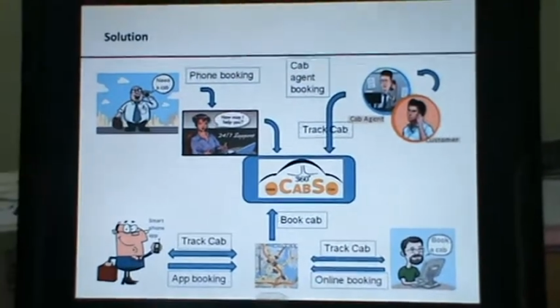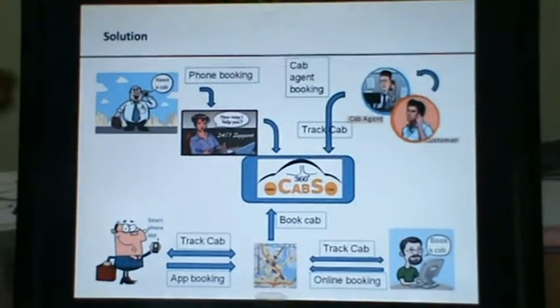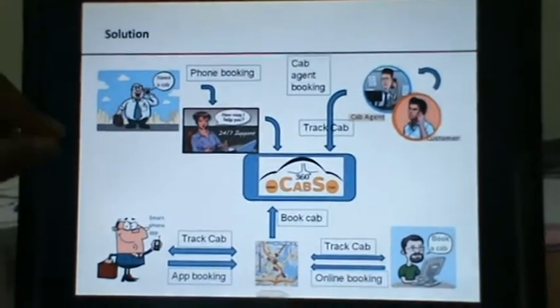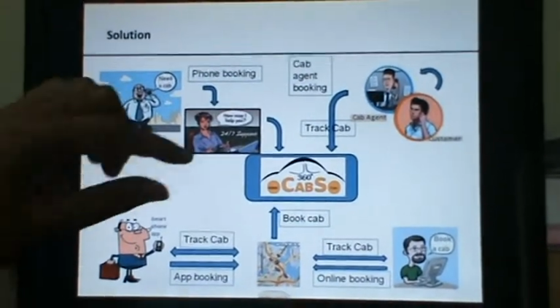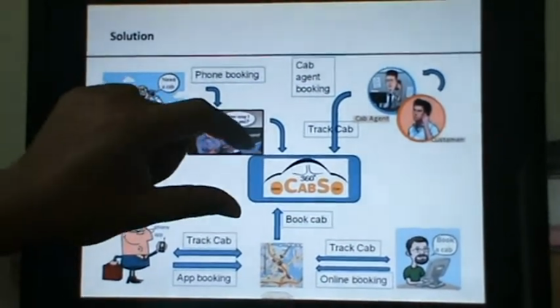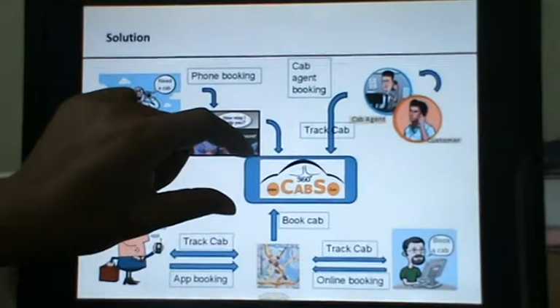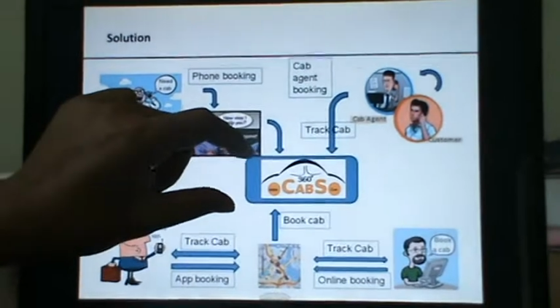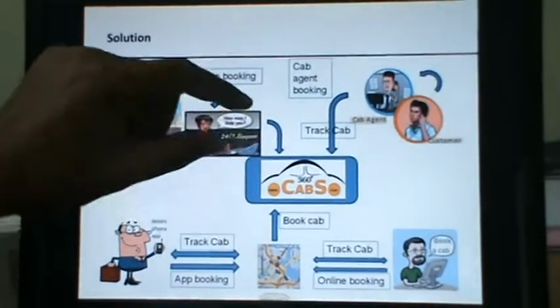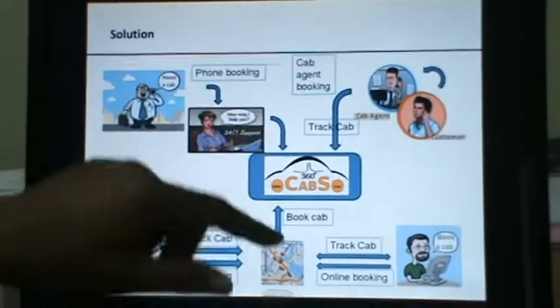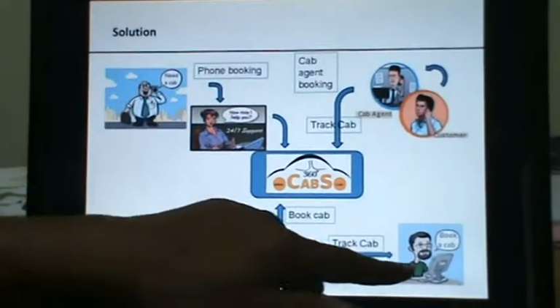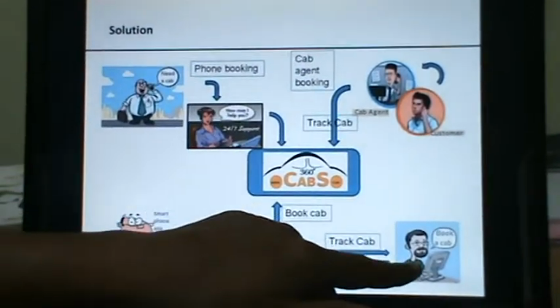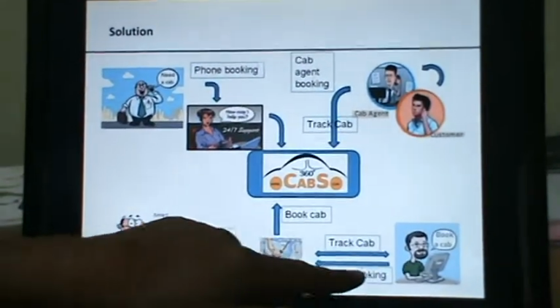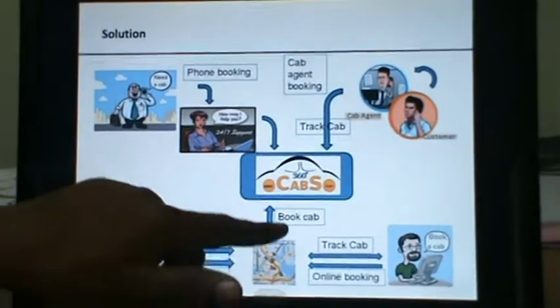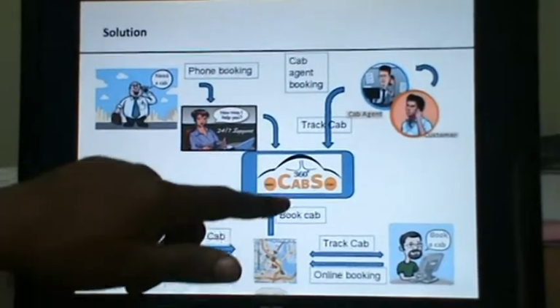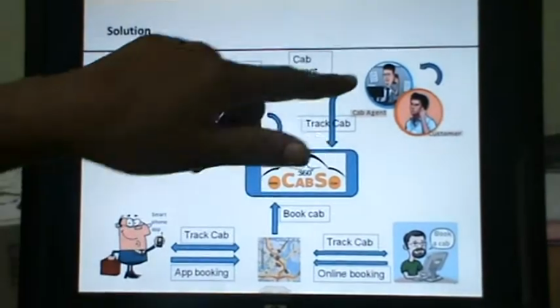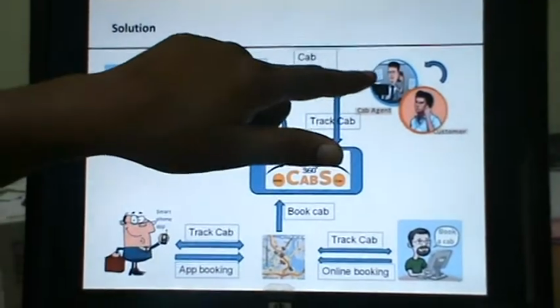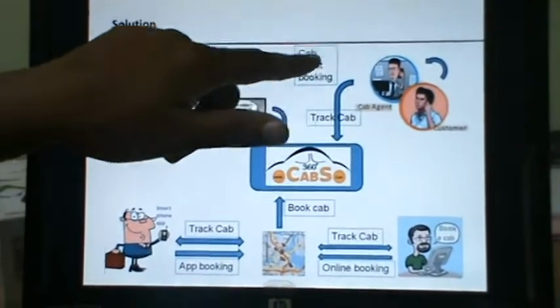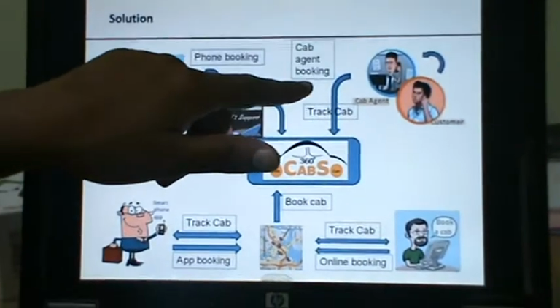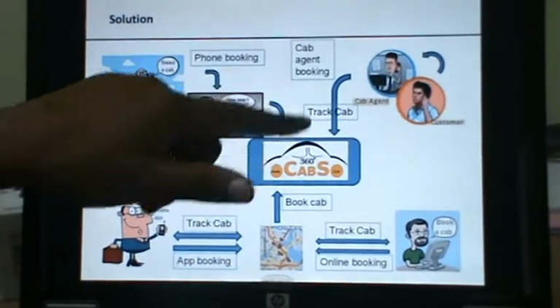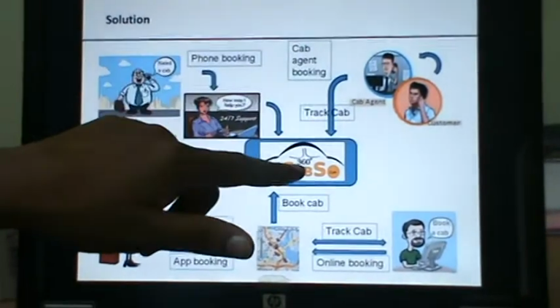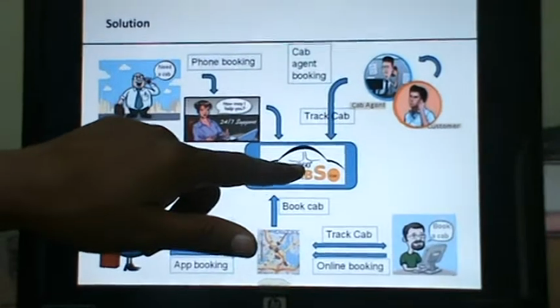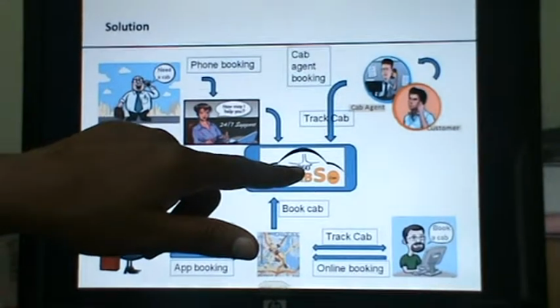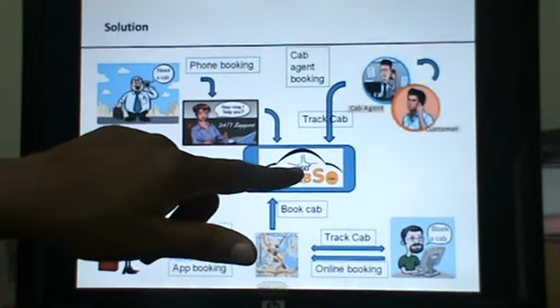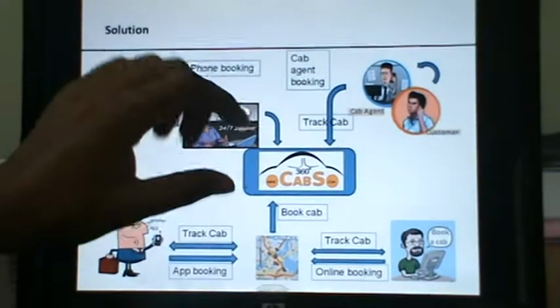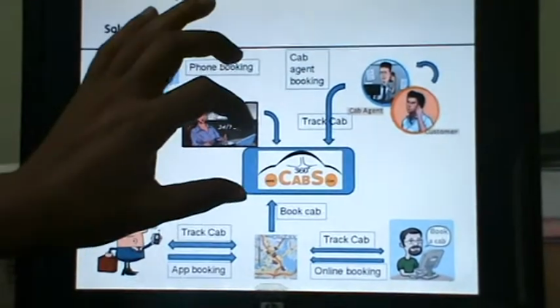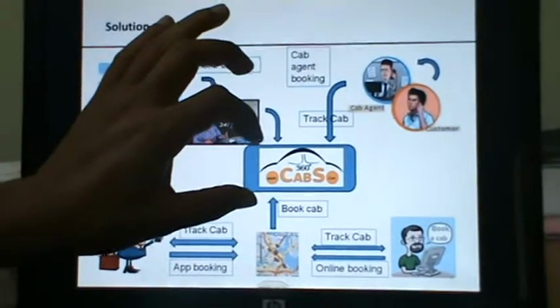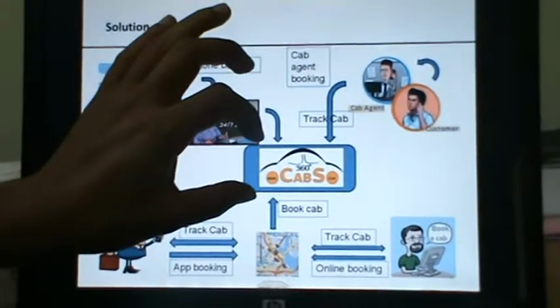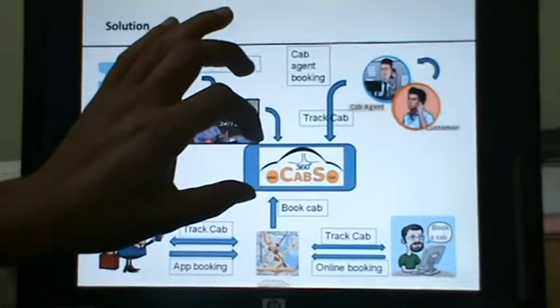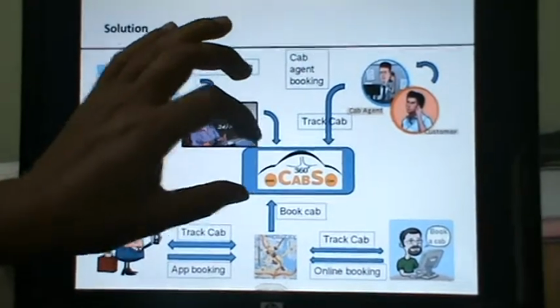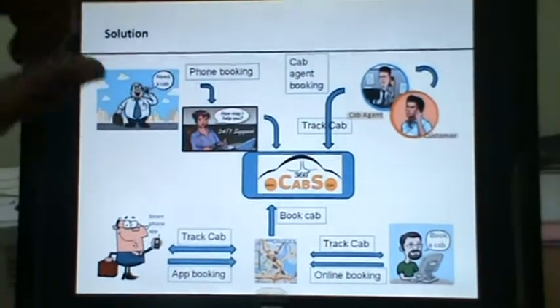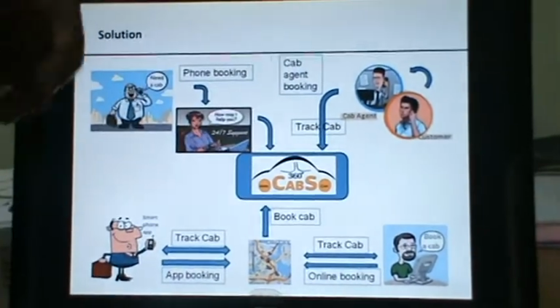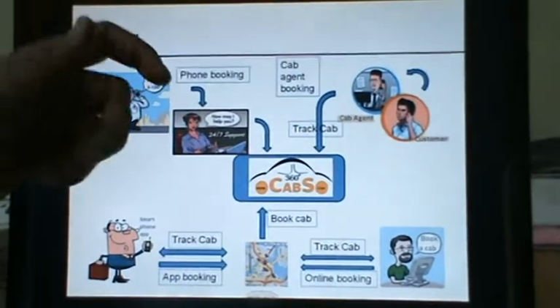As part of our solution, we provide a web application using which a normal user can do online bookings and the cab agency can handle those bookings. Along with the solution, we also provide an office management software.